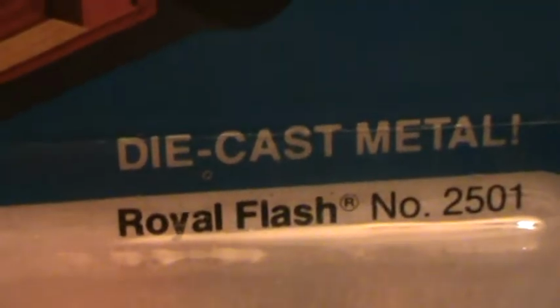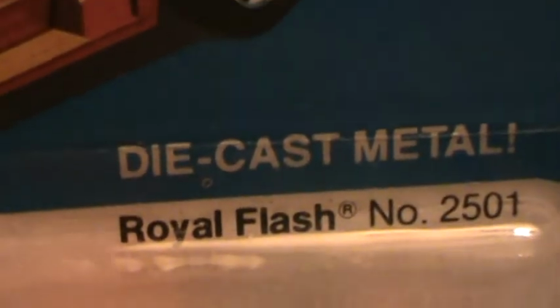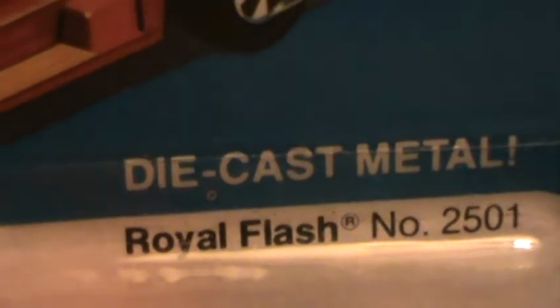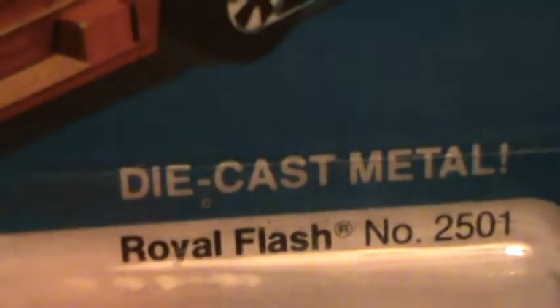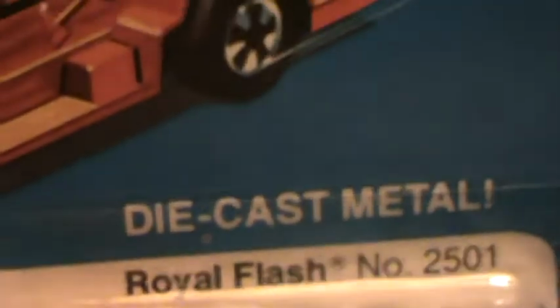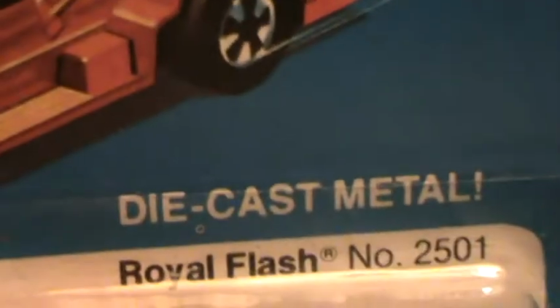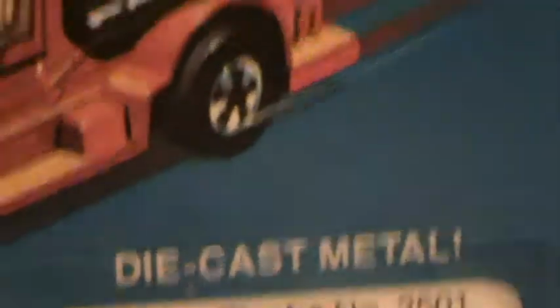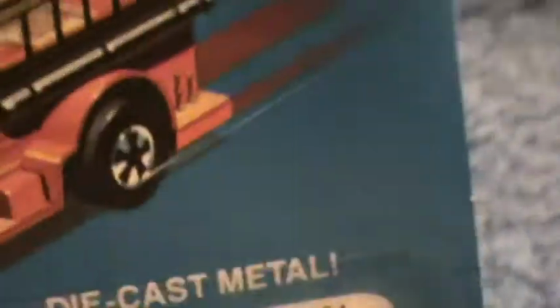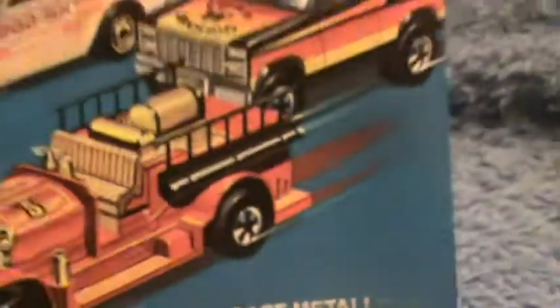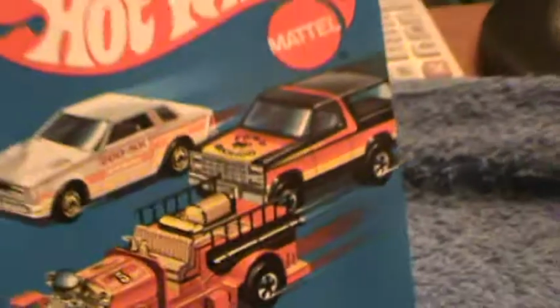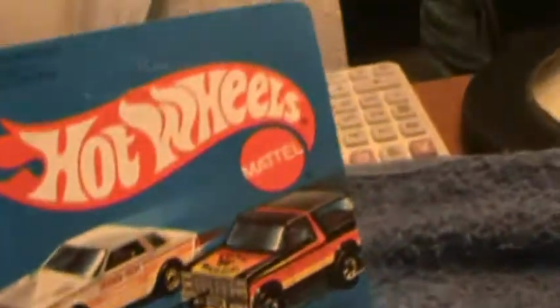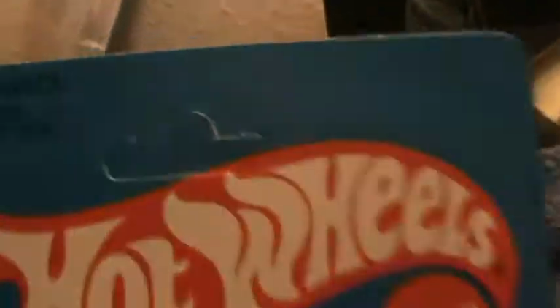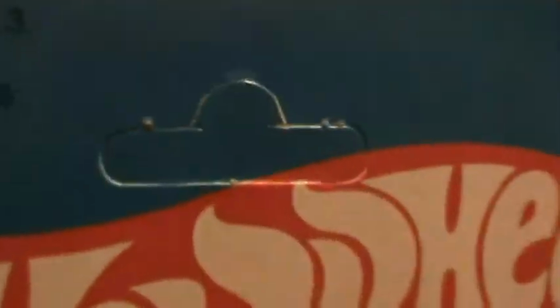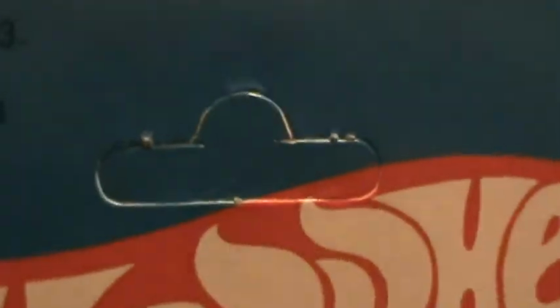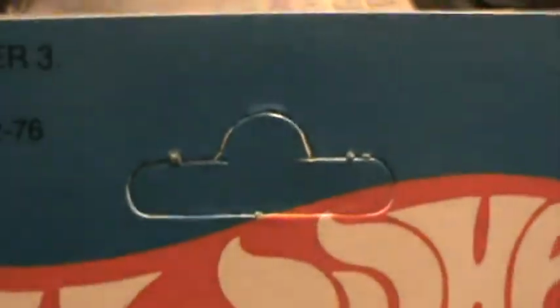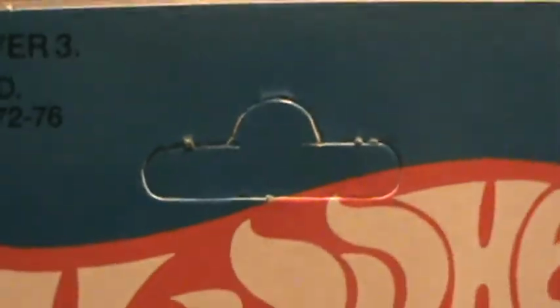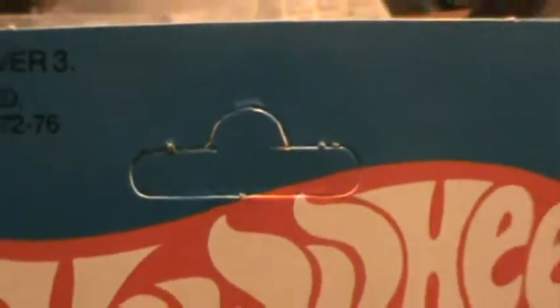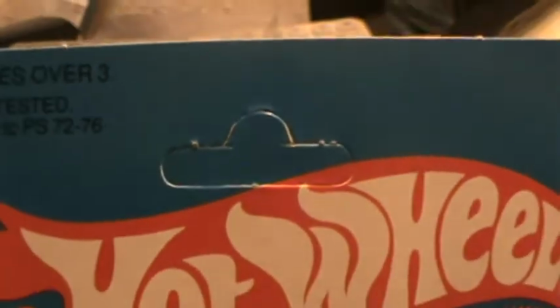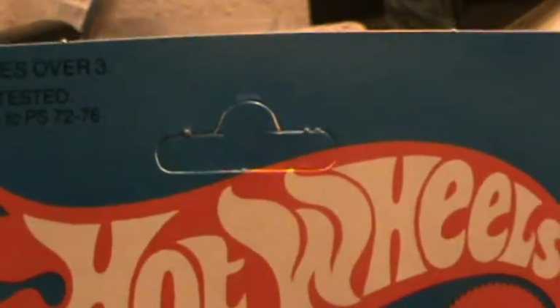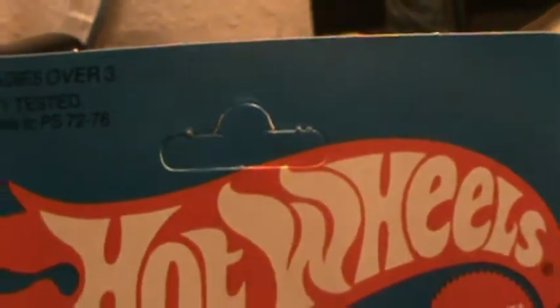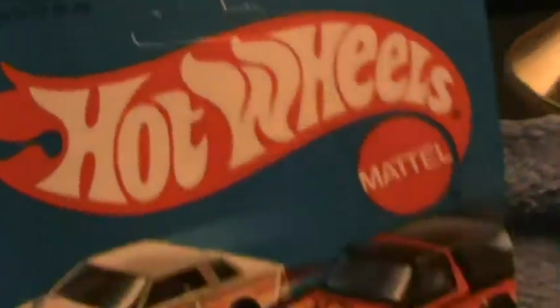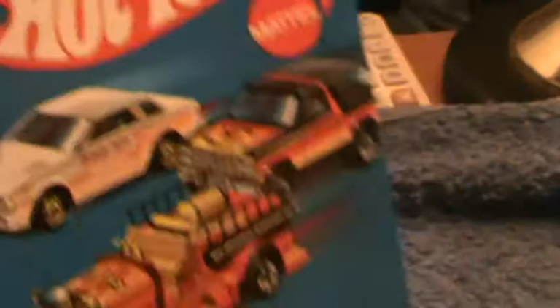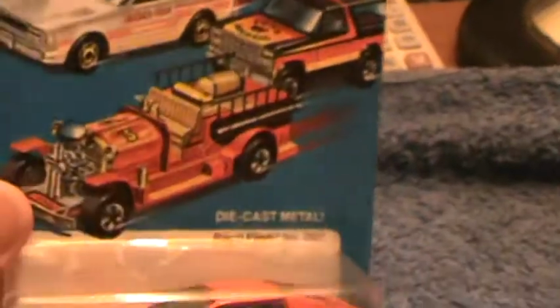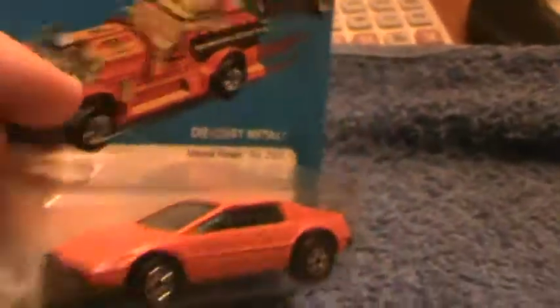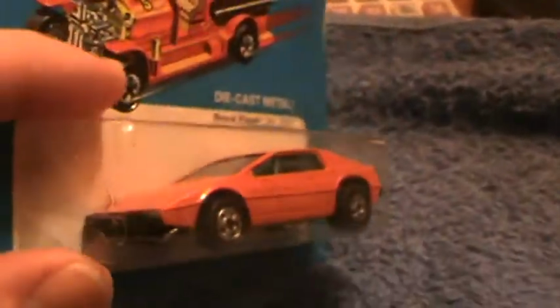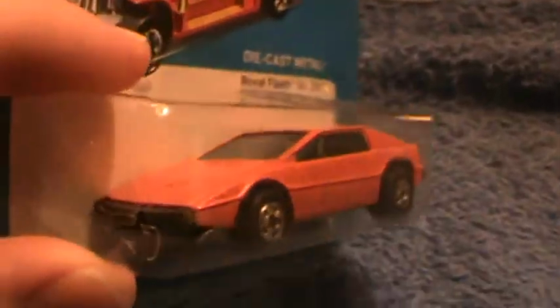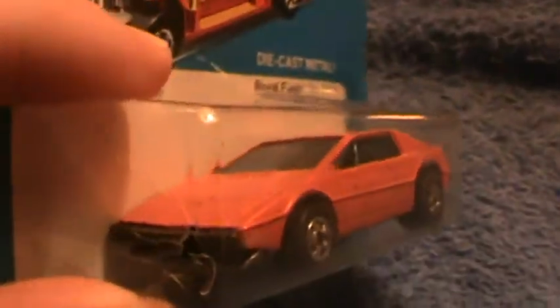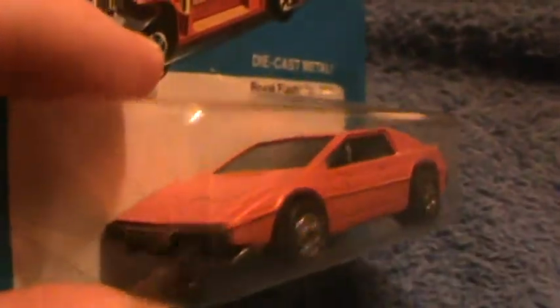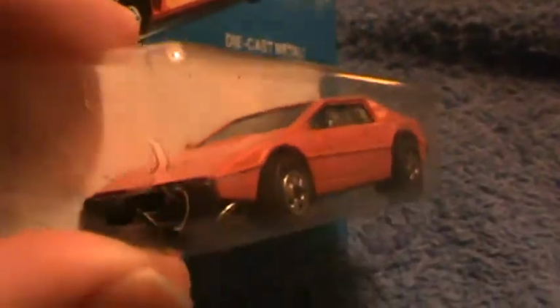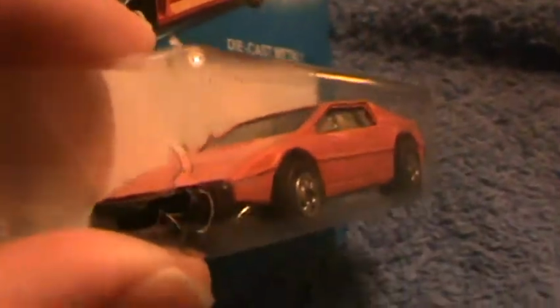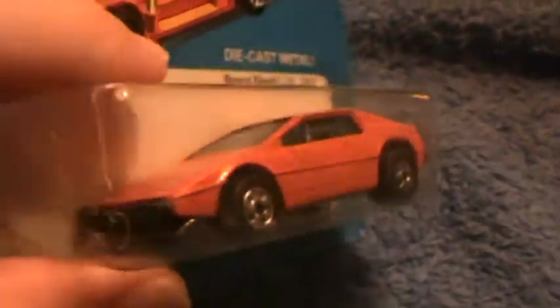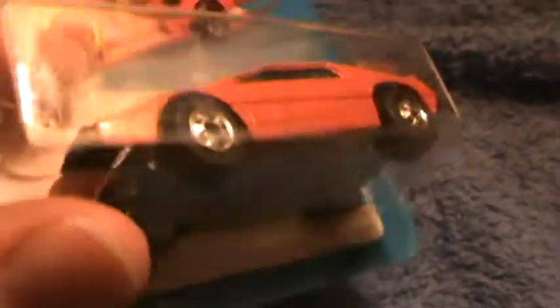Rebel Flash. Die-cast Metal. It hadn't been pegged yet — in other words, somebody probably picked it out of the box. Early 80s, man. No price tag on this puppy.